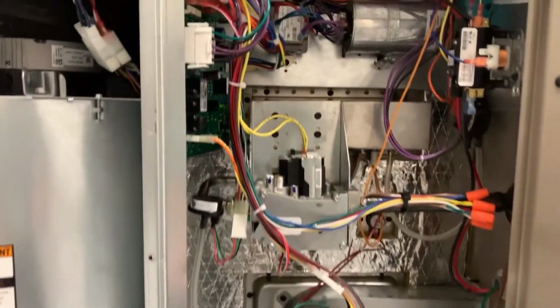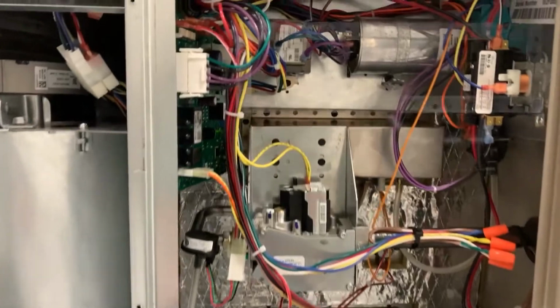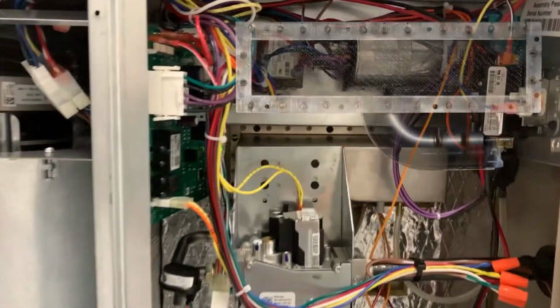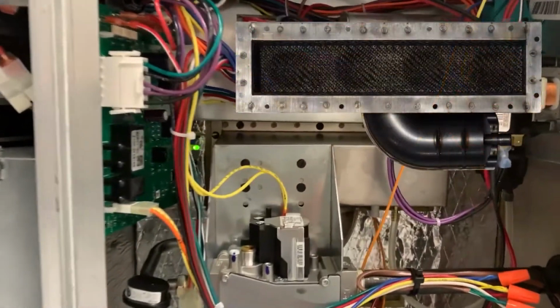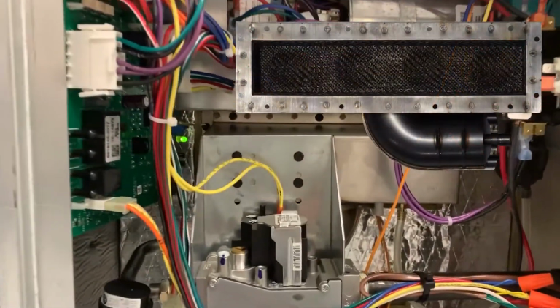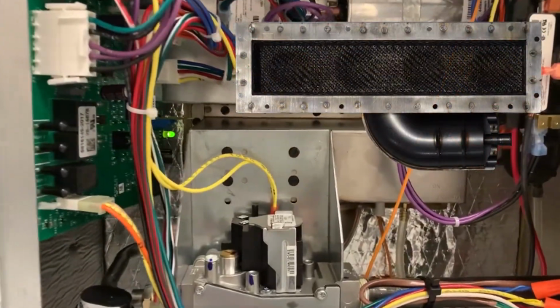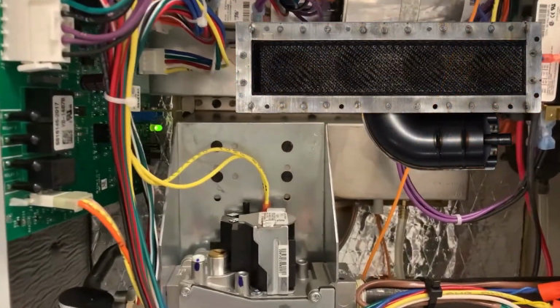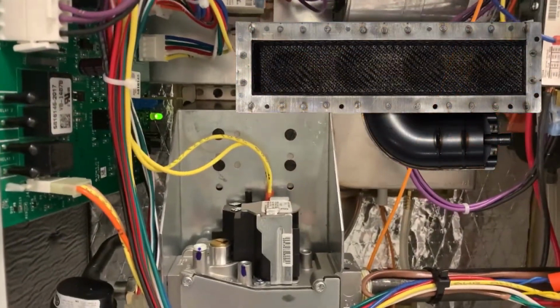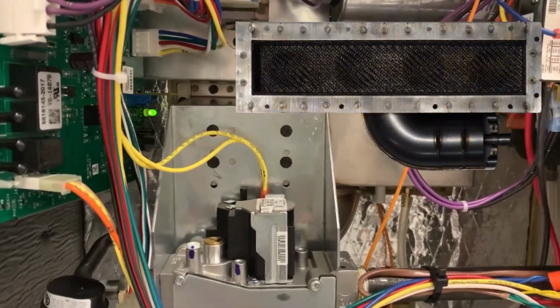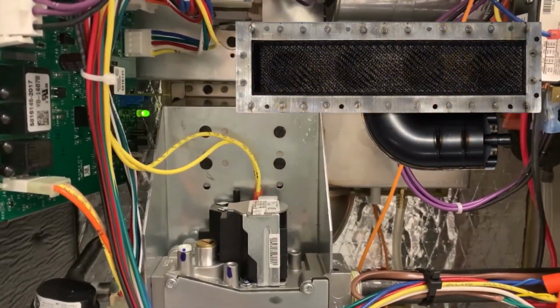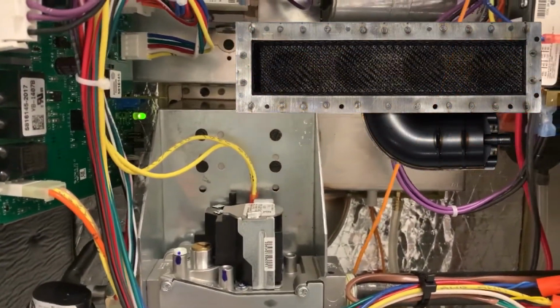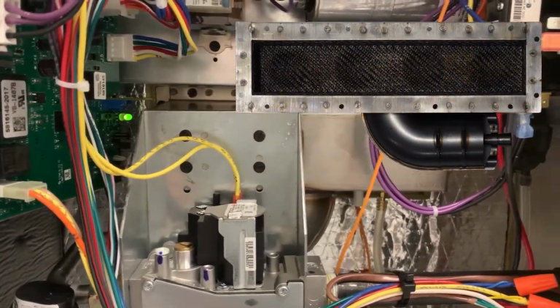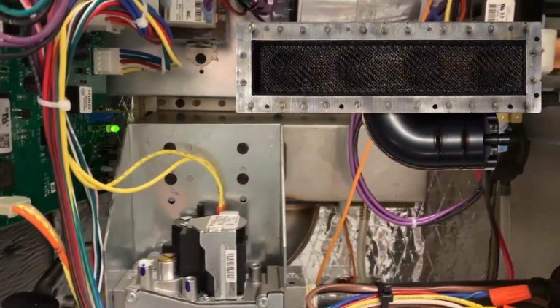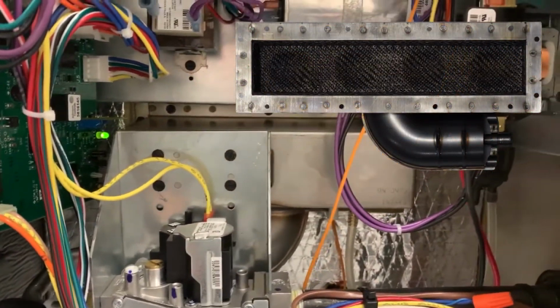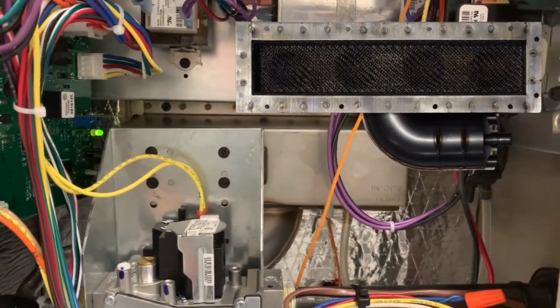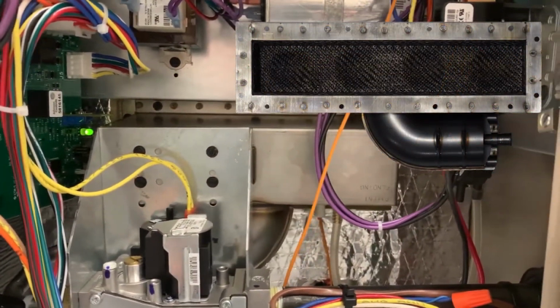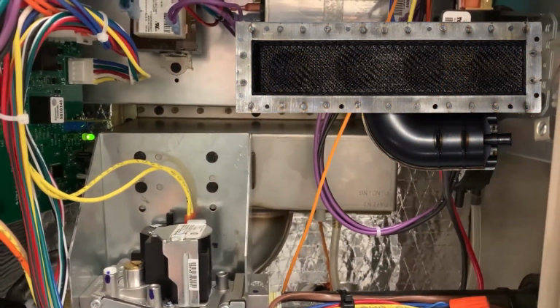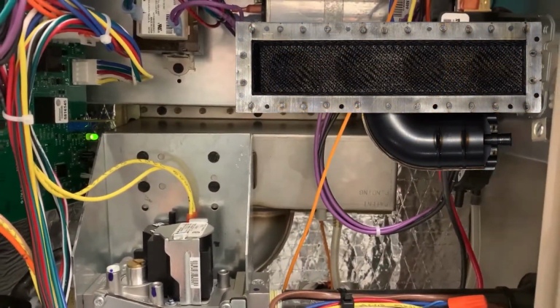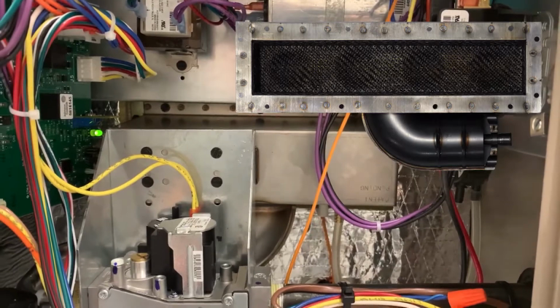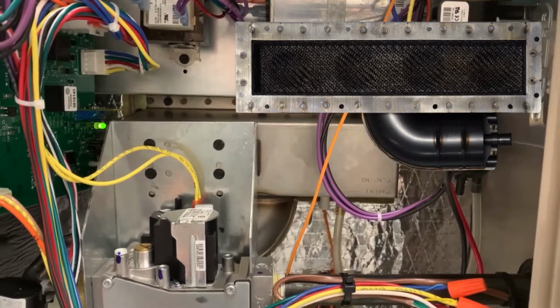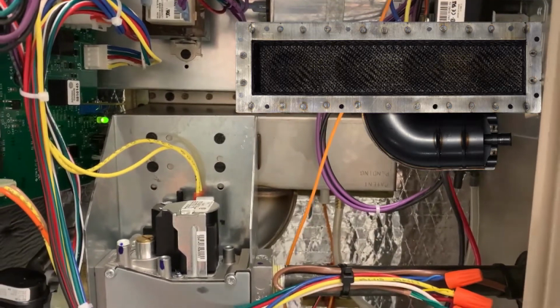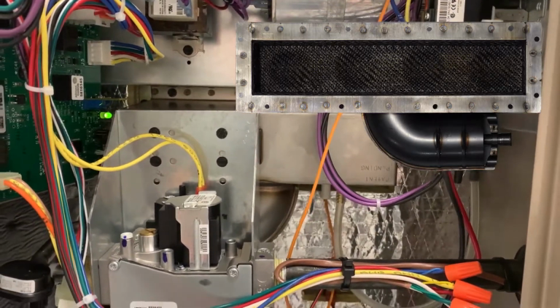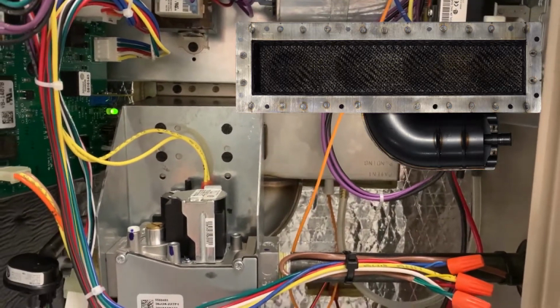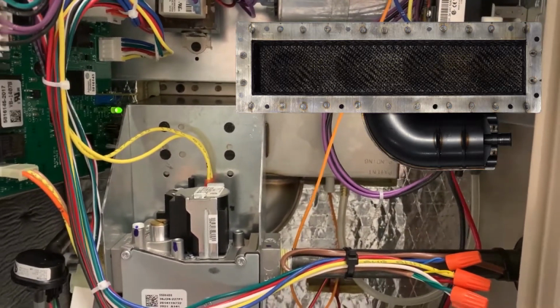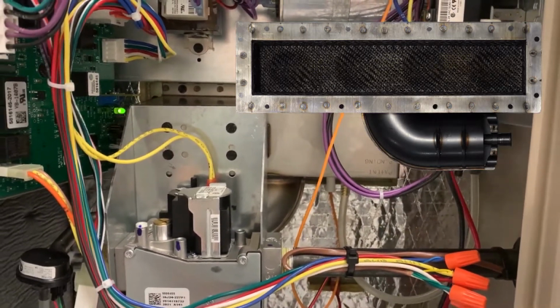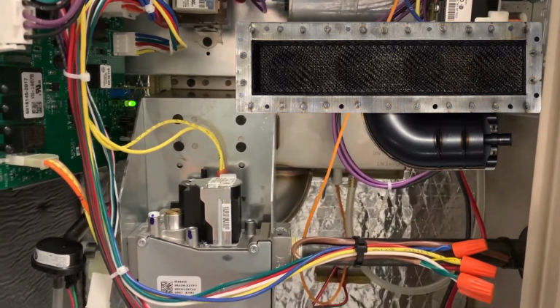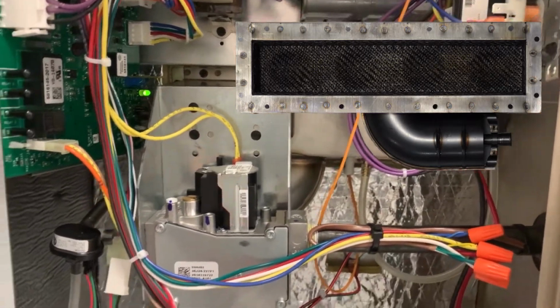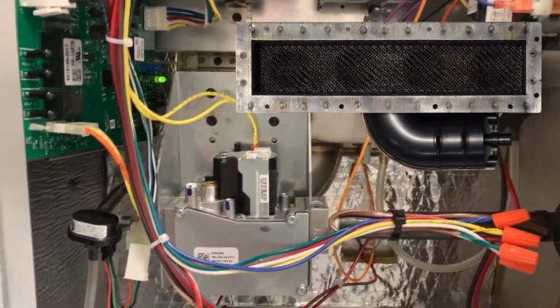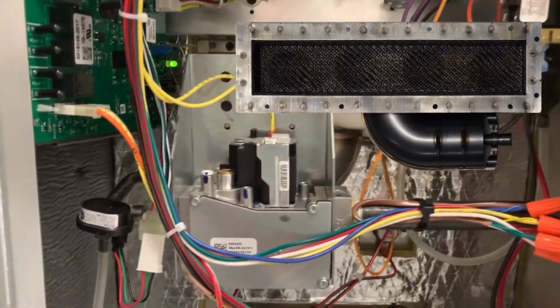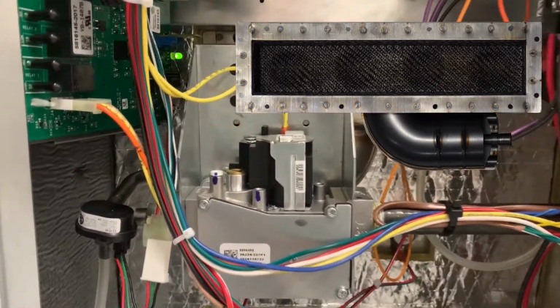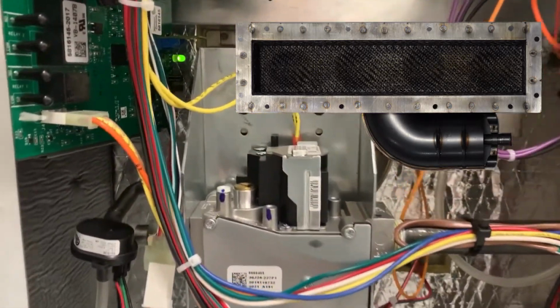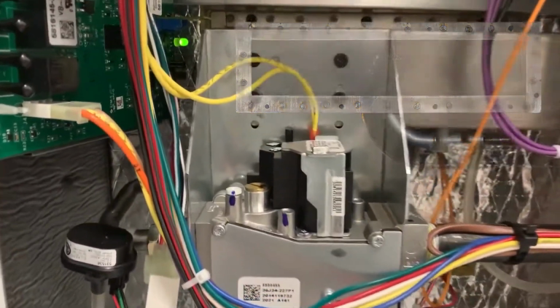Similarly, it features a nitrogen limiting pre-mixed burner reducing greenhouse and smog producing gases by up to 65 percent over standard low NOx units.